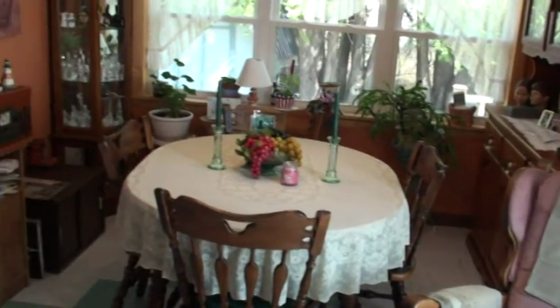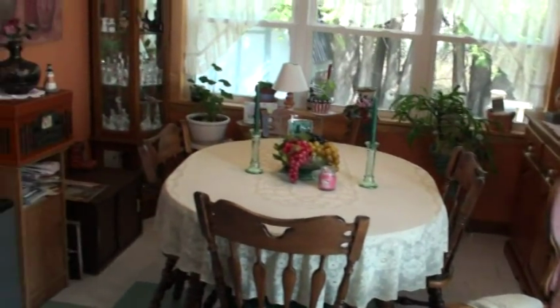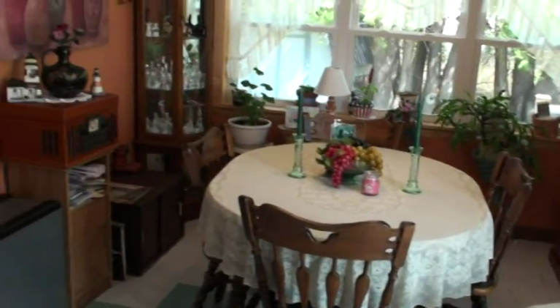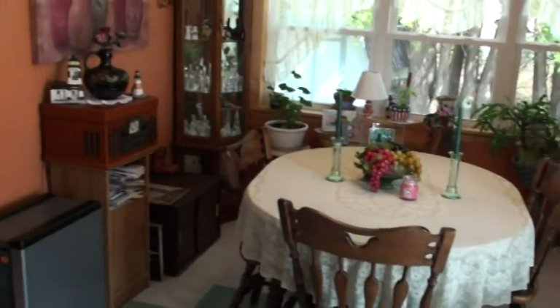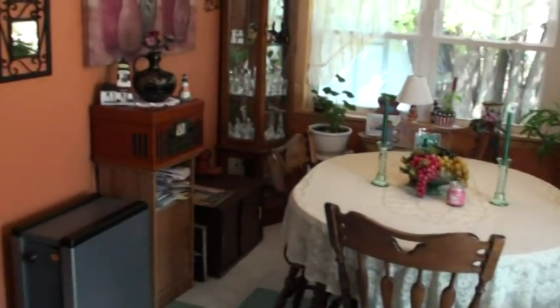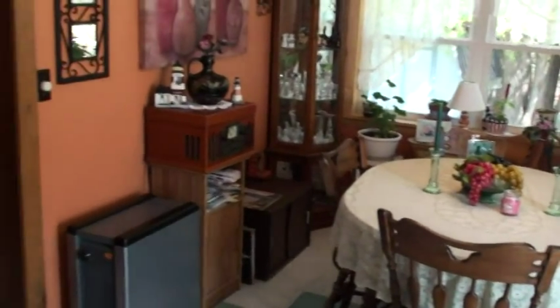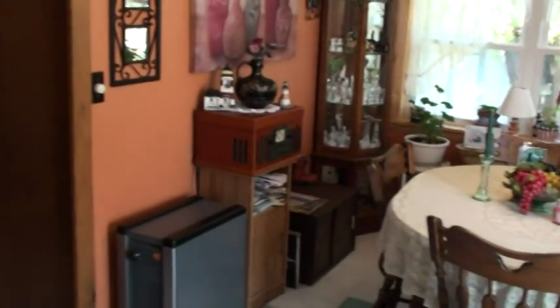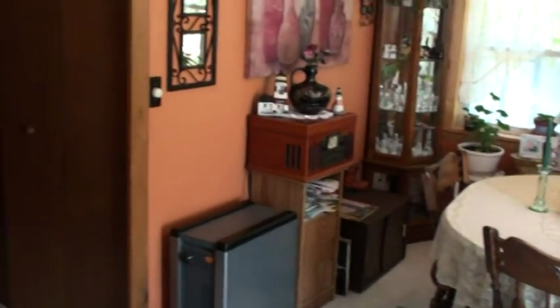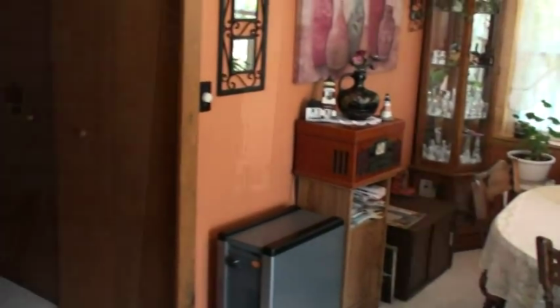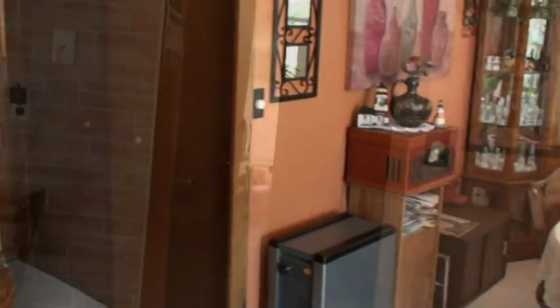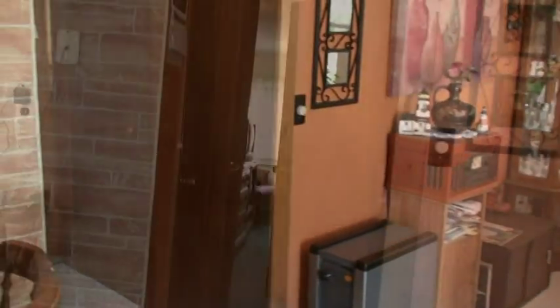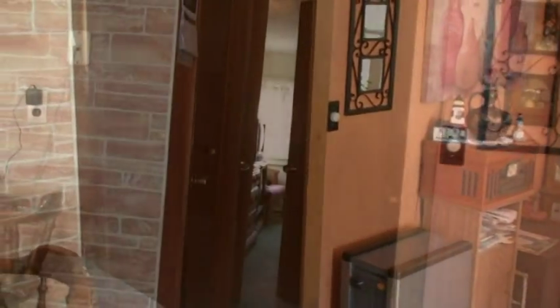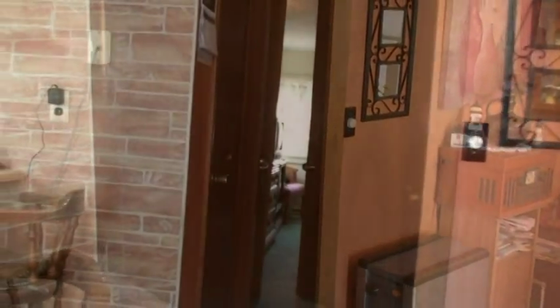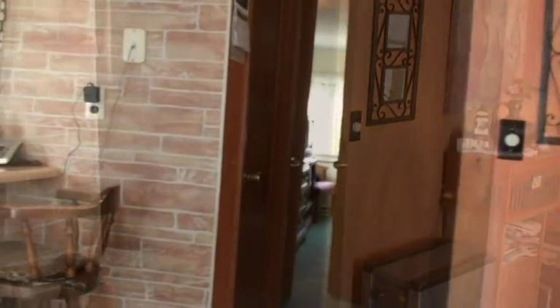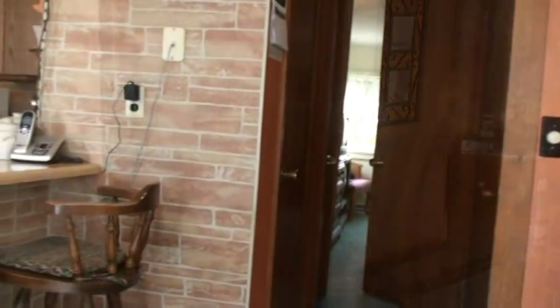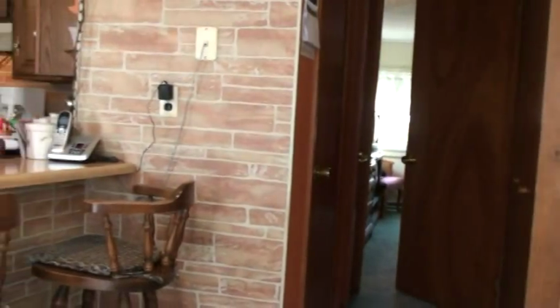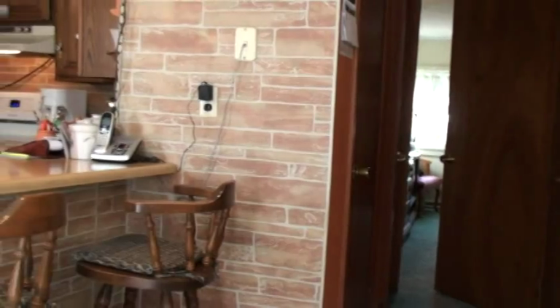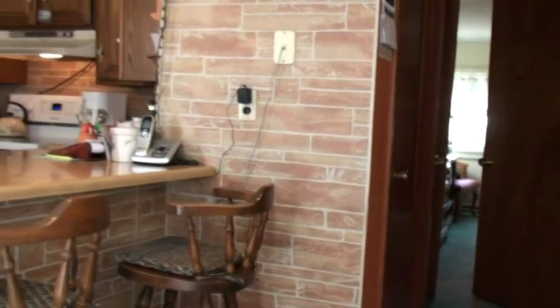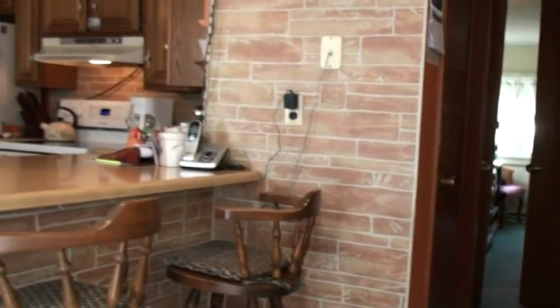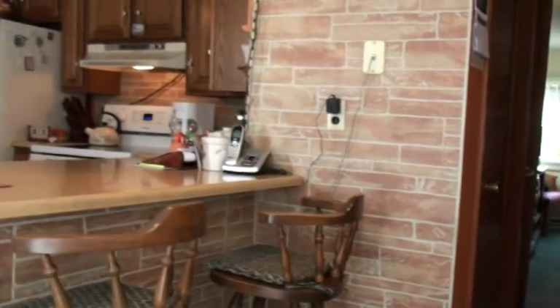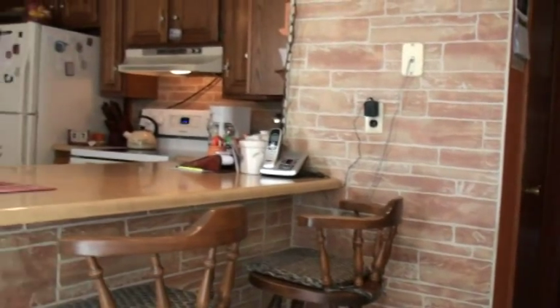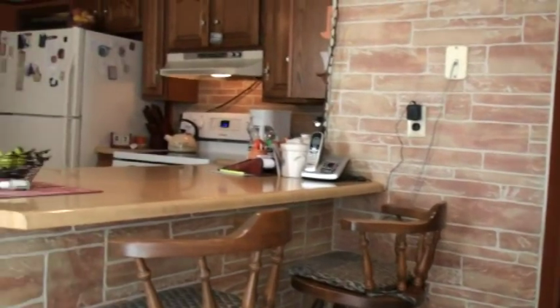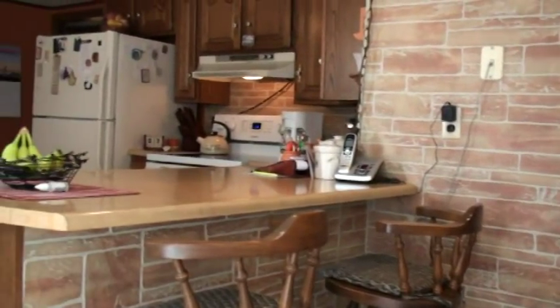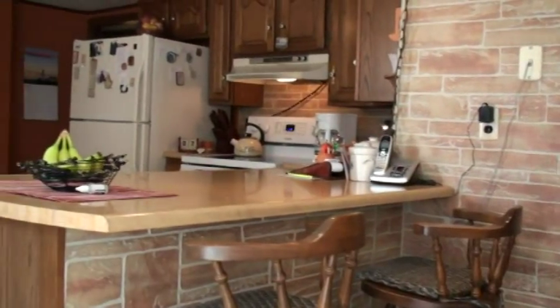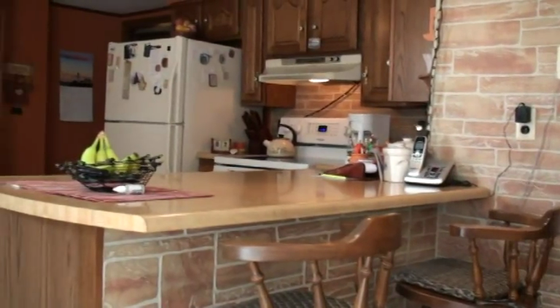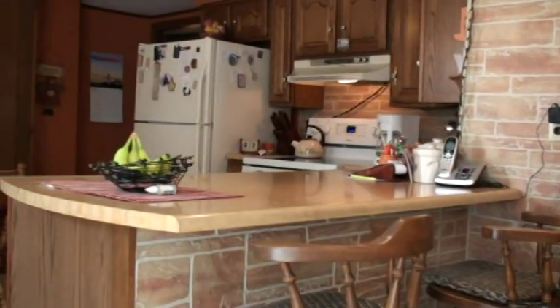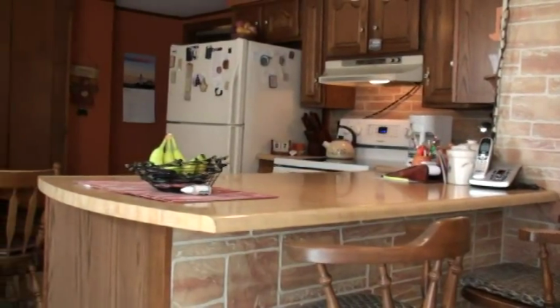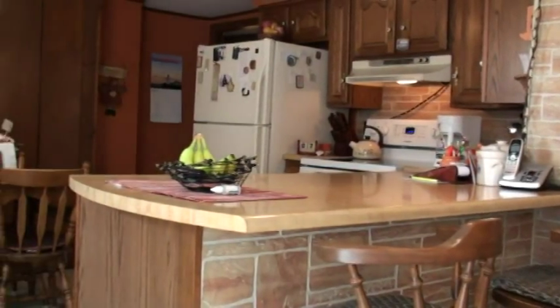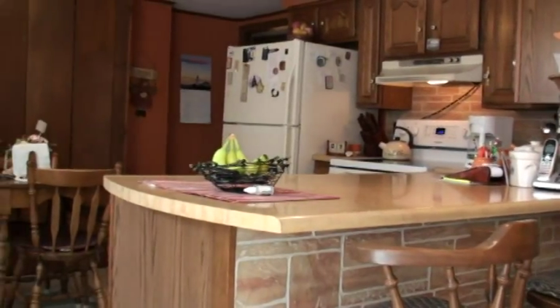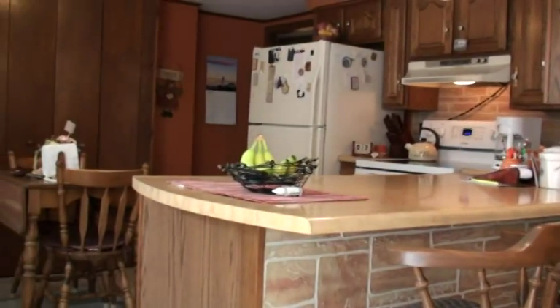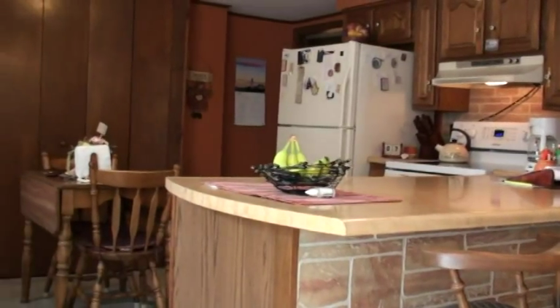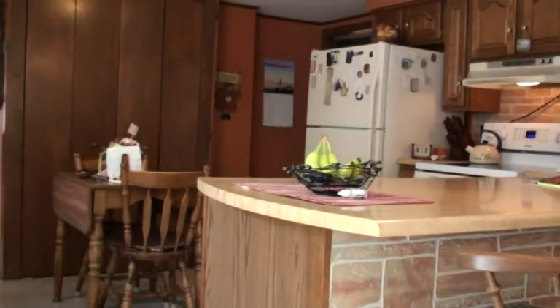Big living room, big dining room, lots of closet space. They keep adding new vinyl tilting windows that are insulated. New stove and refrigerator too.